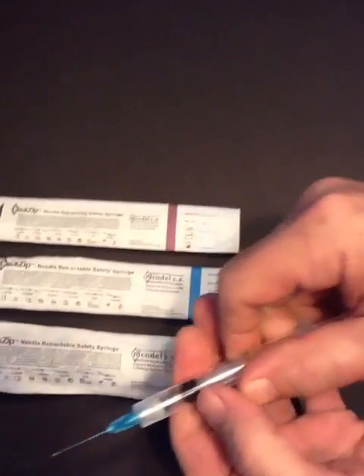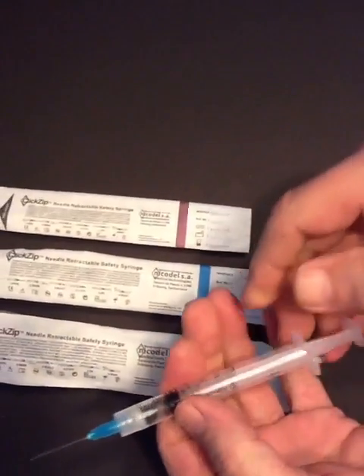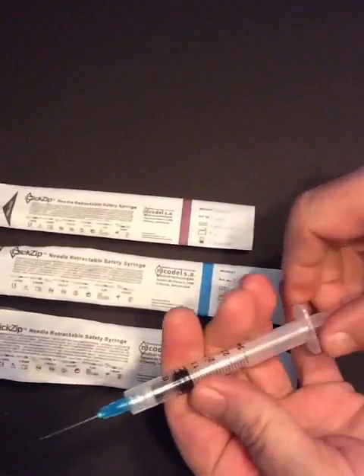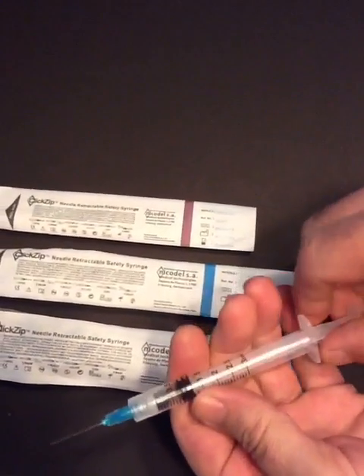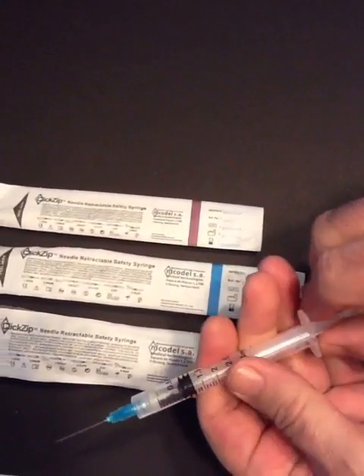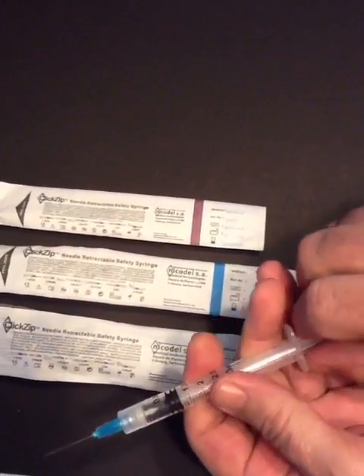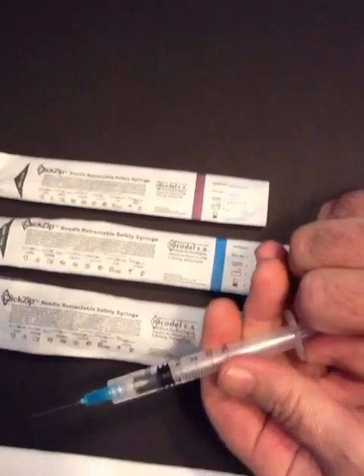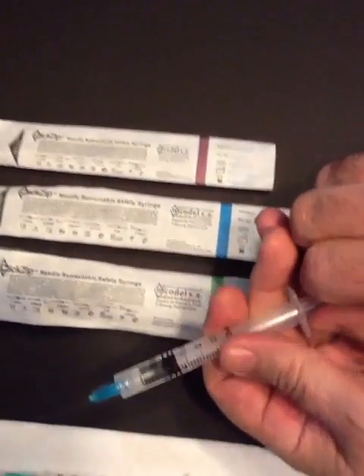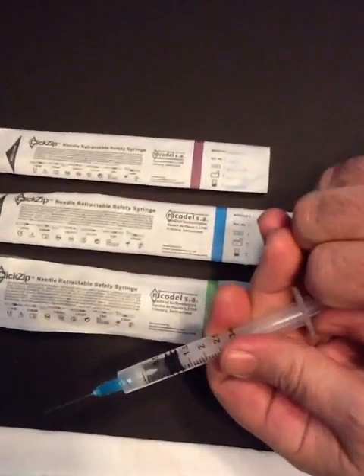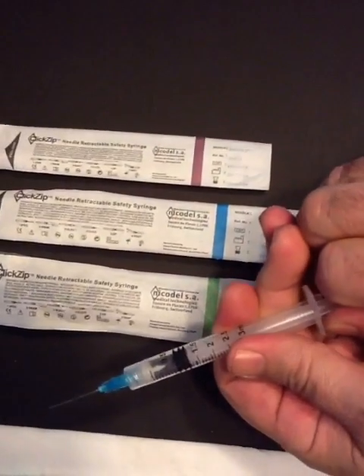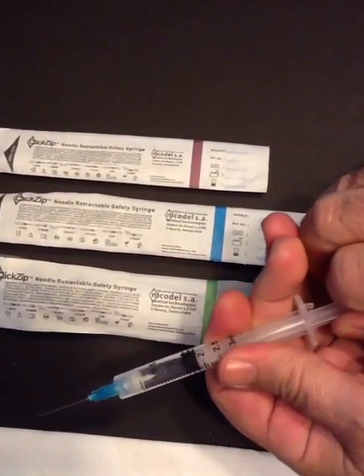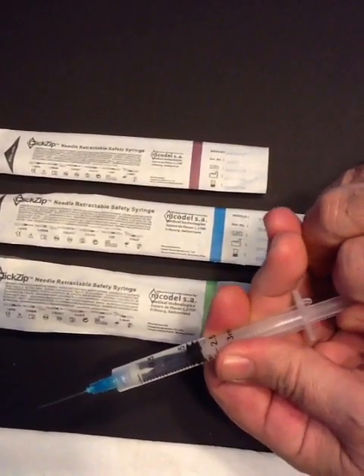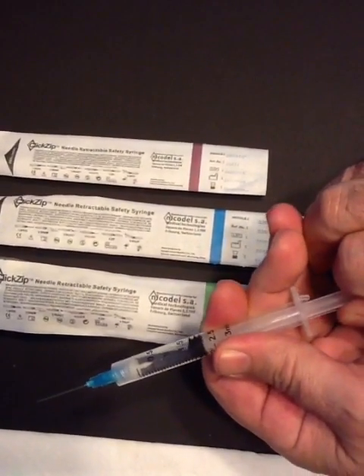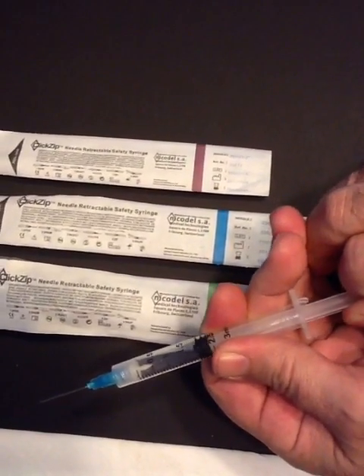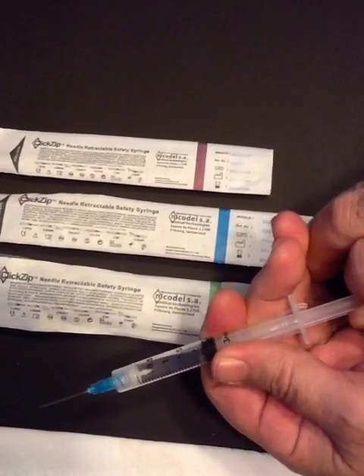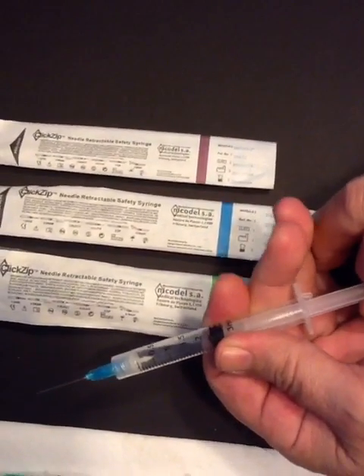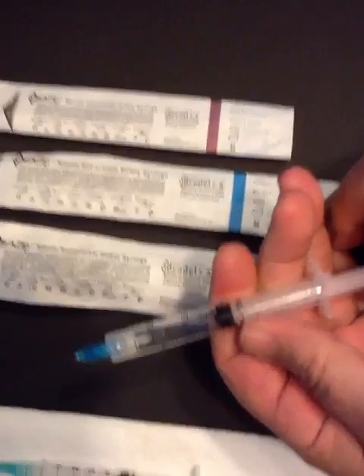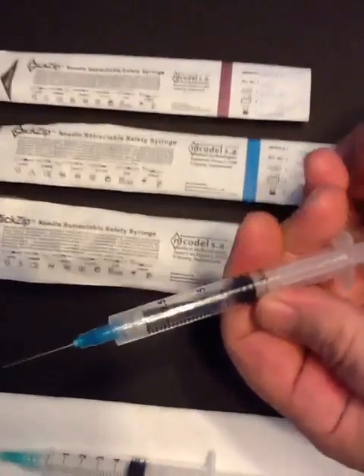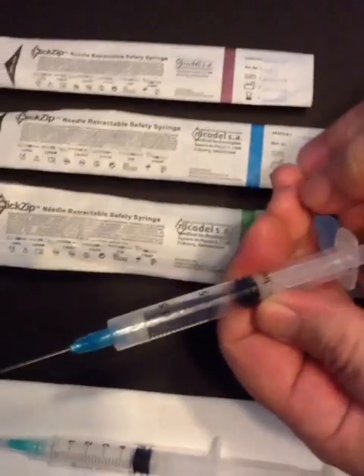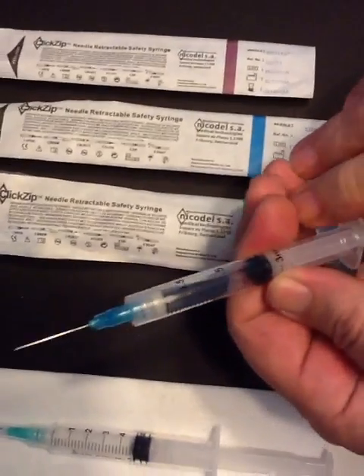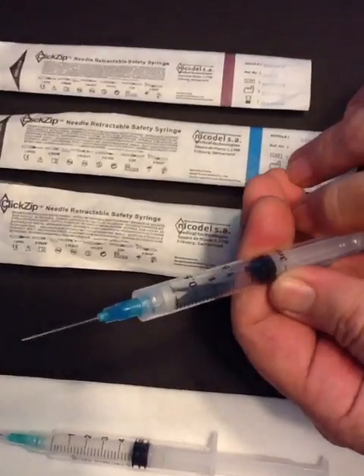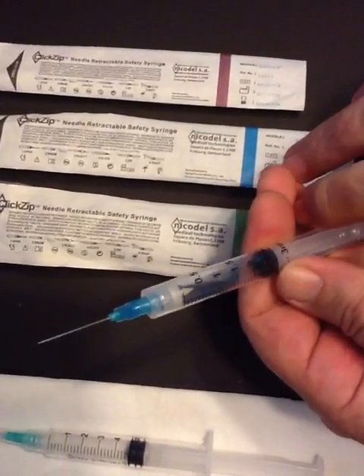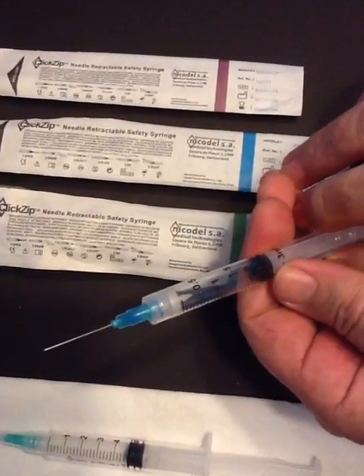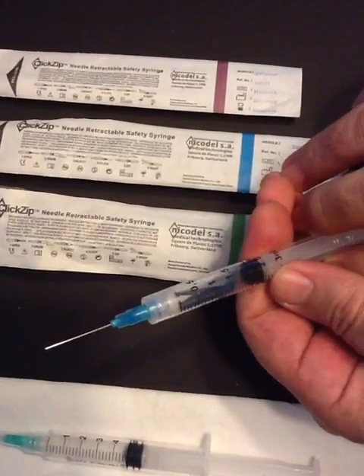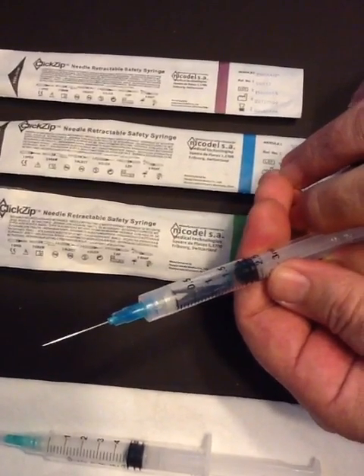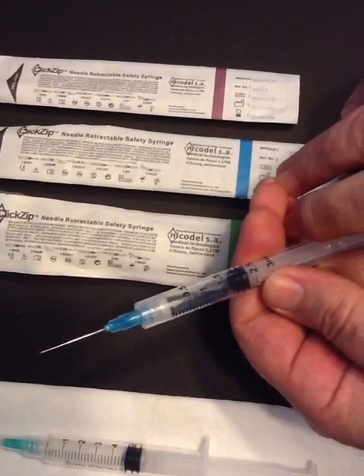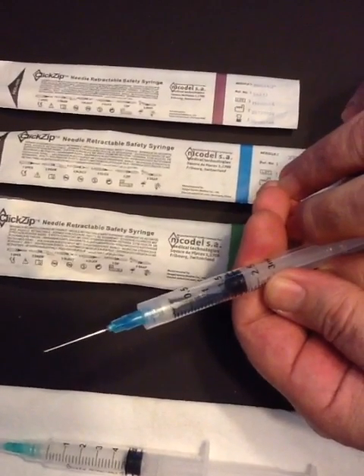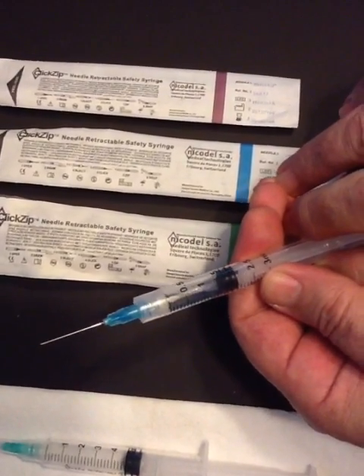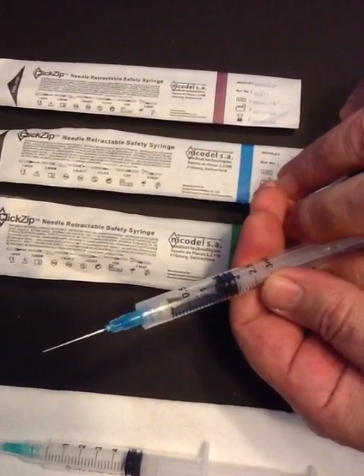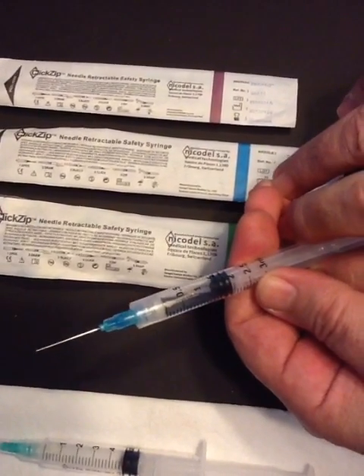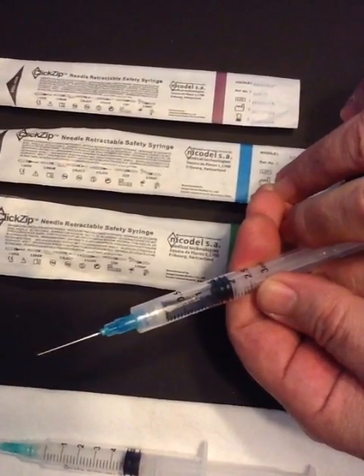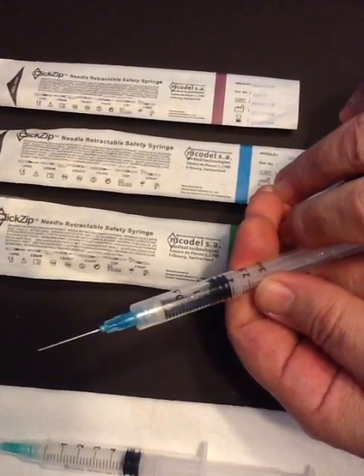Withdraw the medicine by using the same technique as the standard syringe. Expel the air by pushing the plunger. Do not push the plunger to the end.